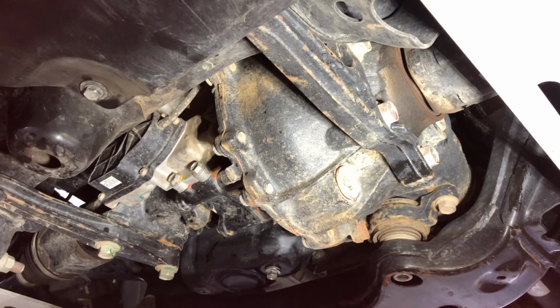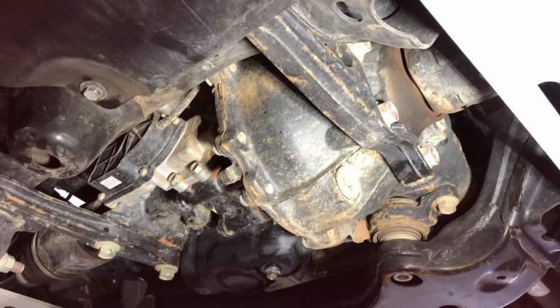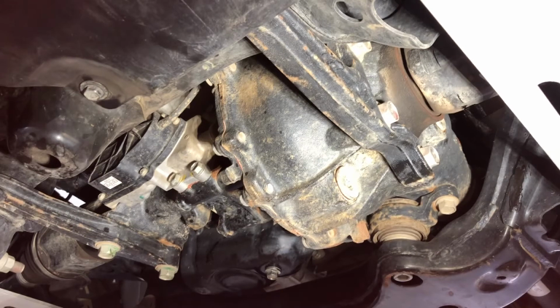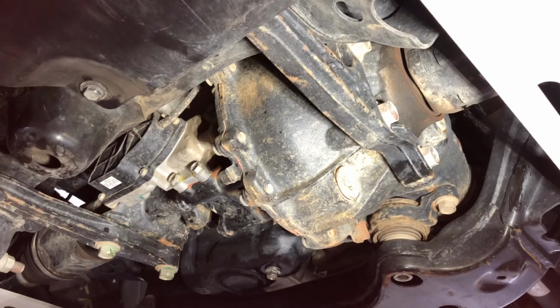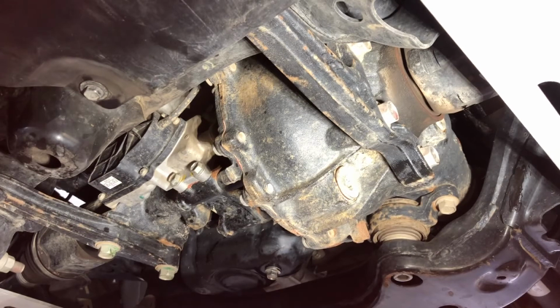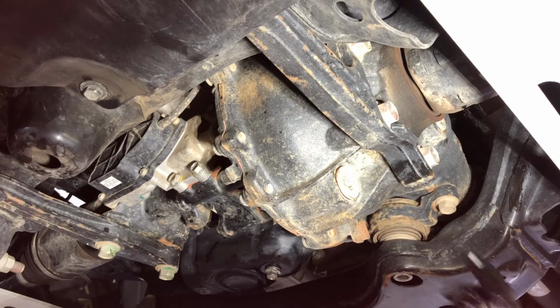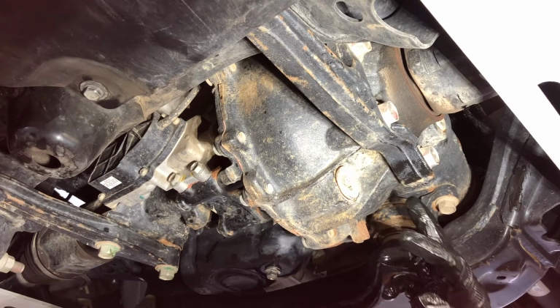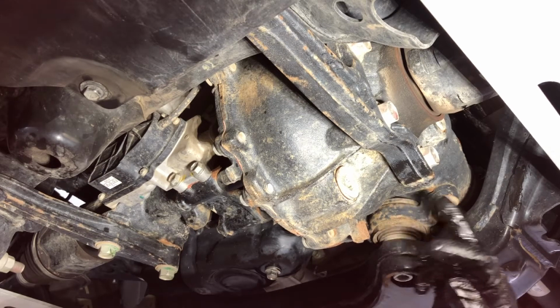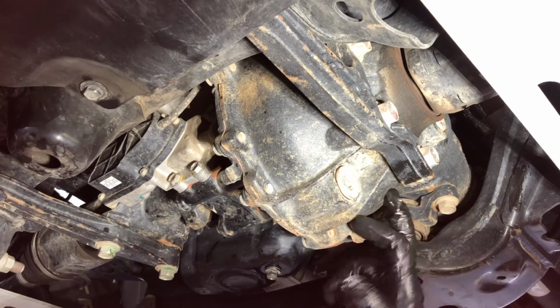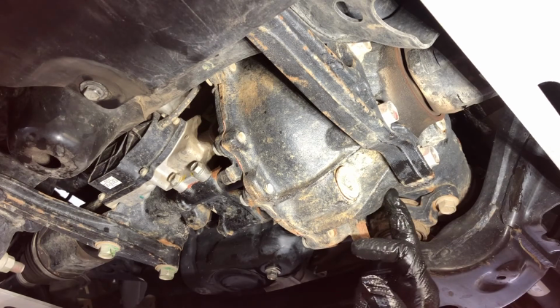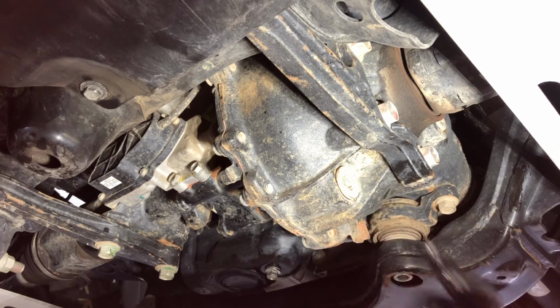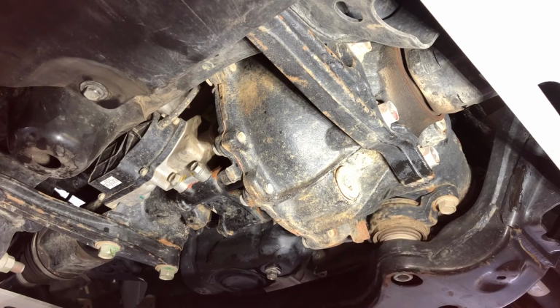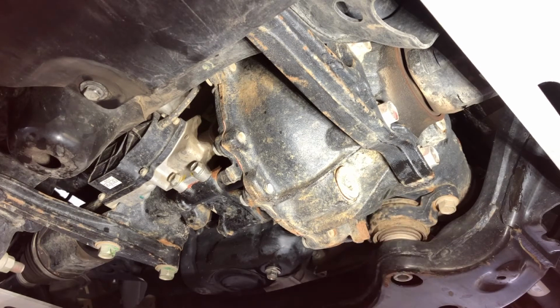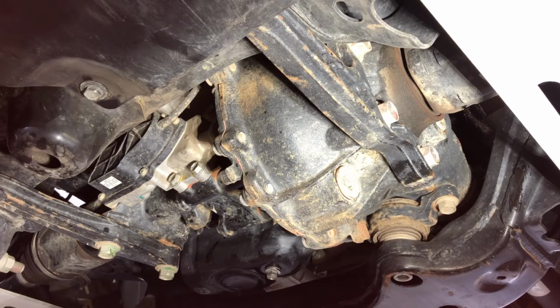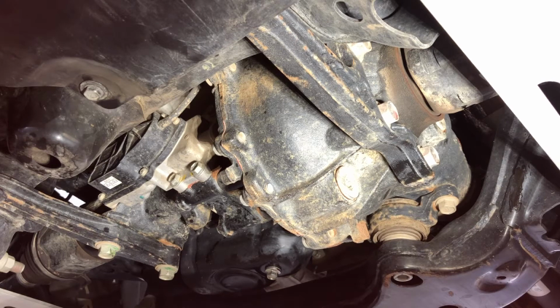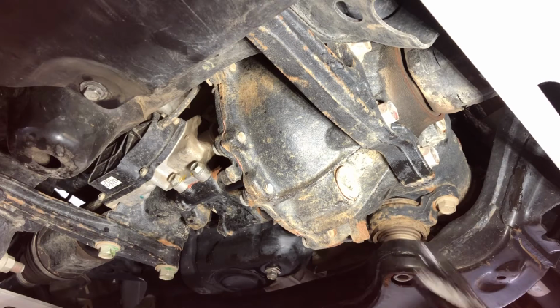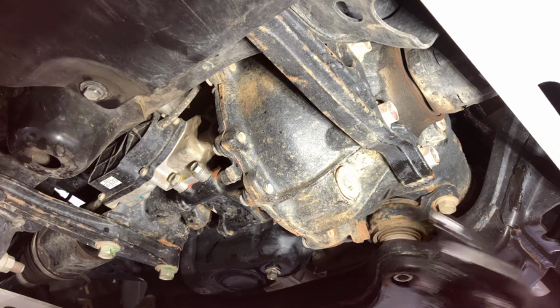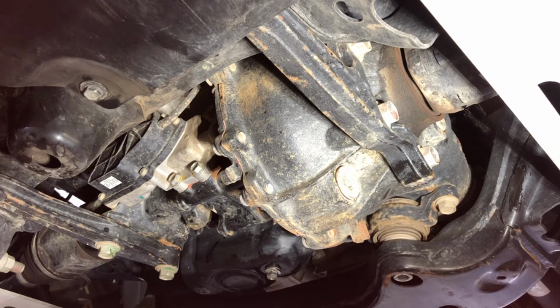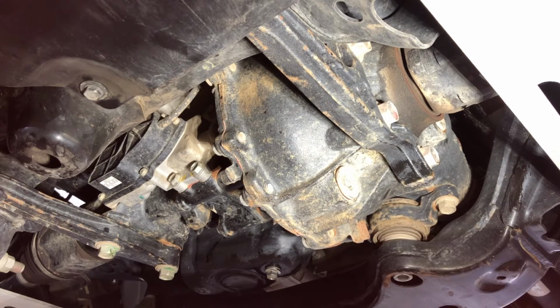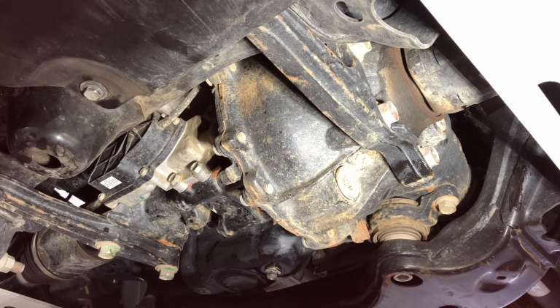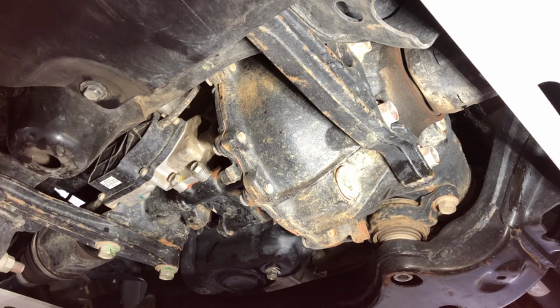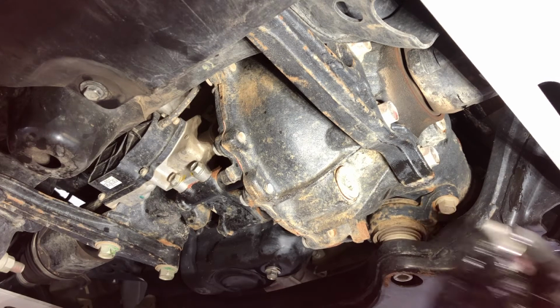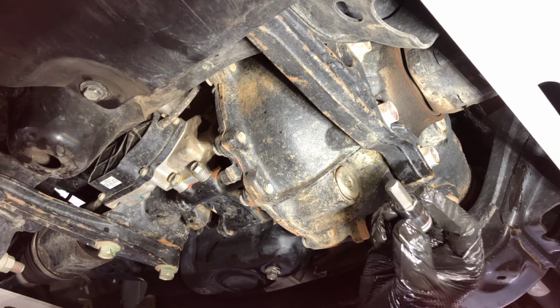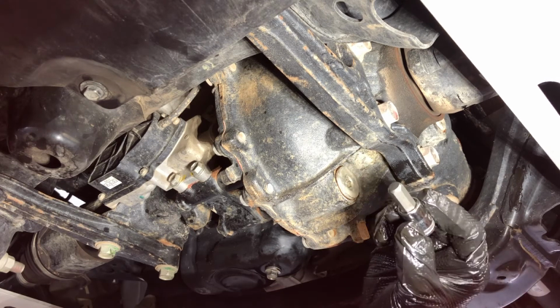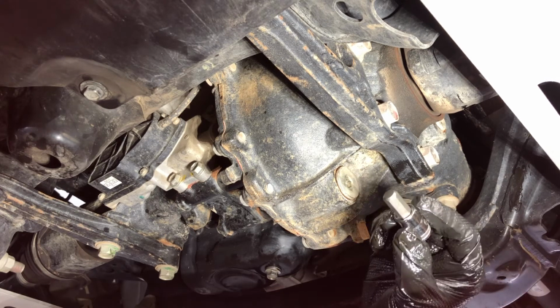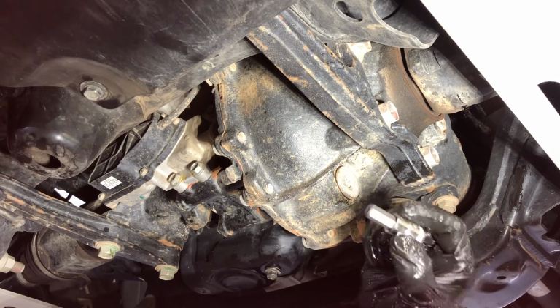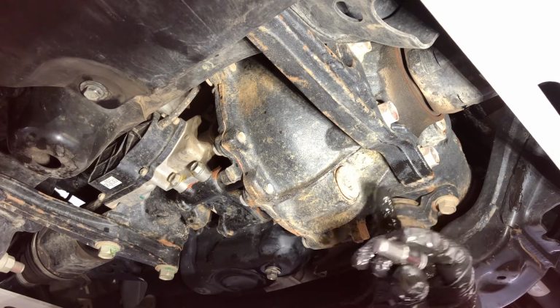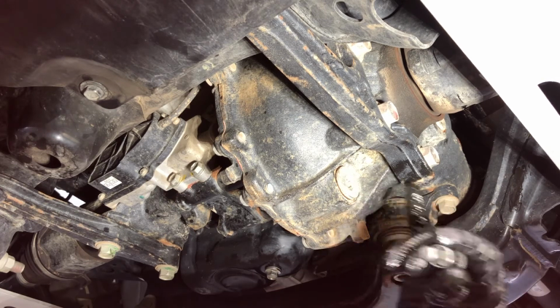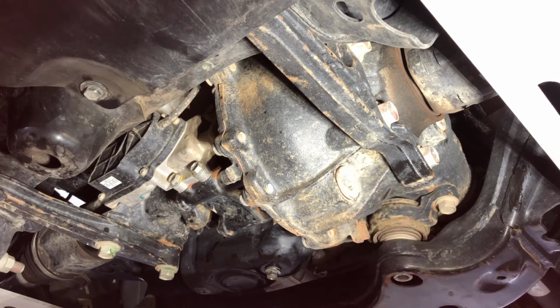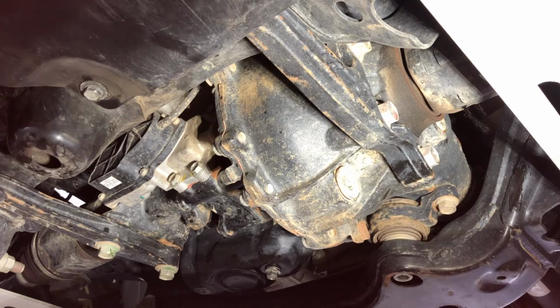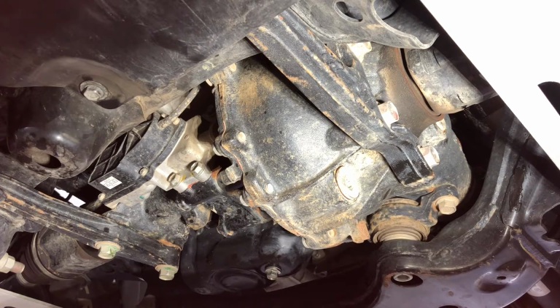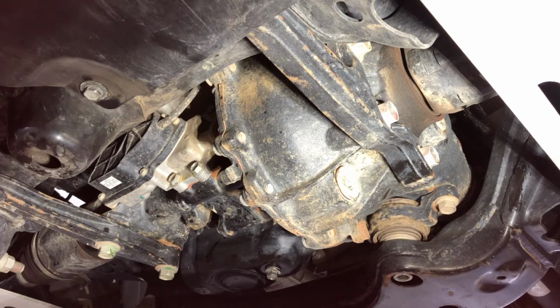What is up YouTube, today we're doing the front diff fluid change. All you're gonna need is a 10-millimeter hex, and then you want to break the bolts.